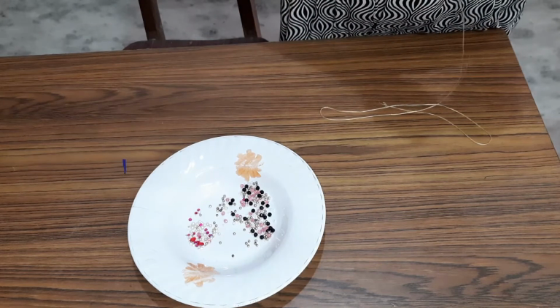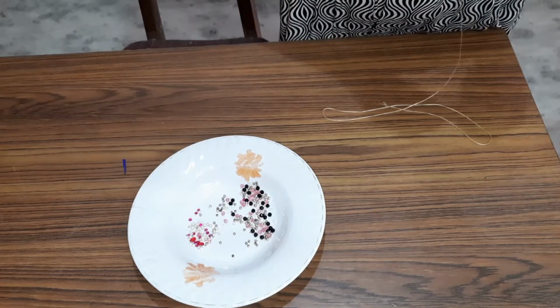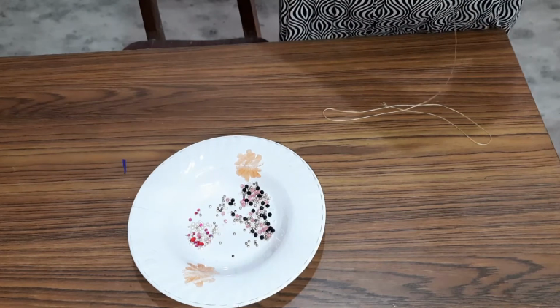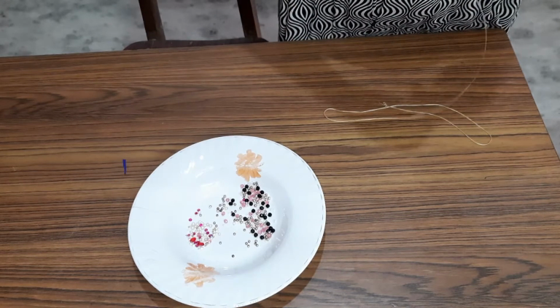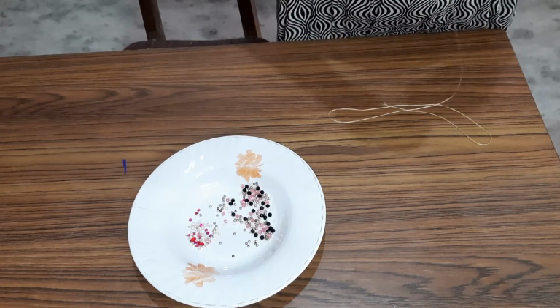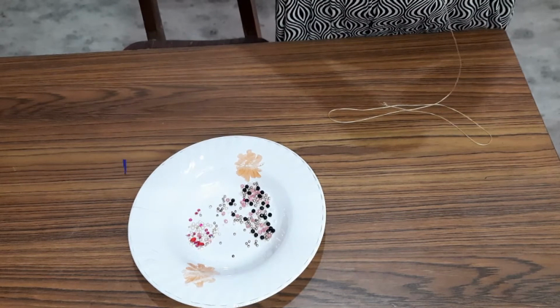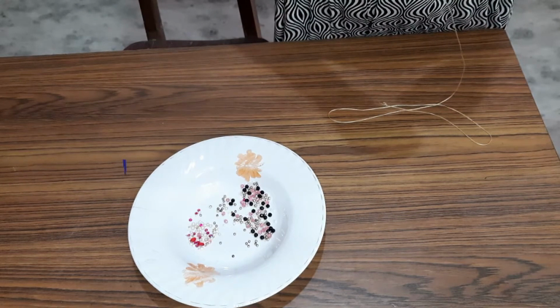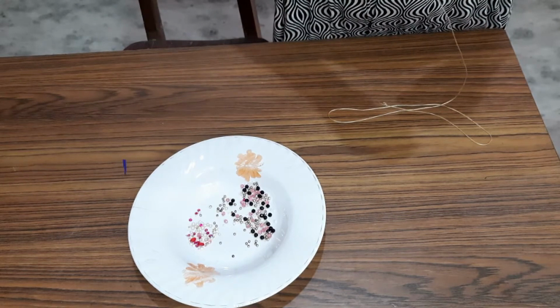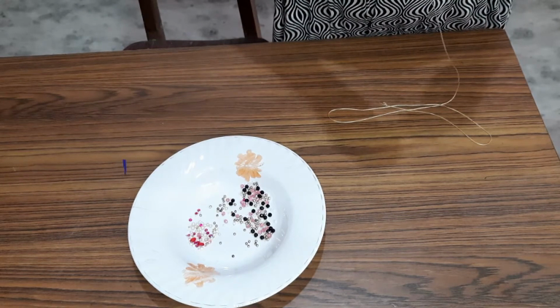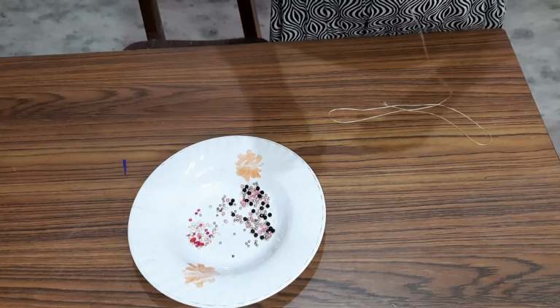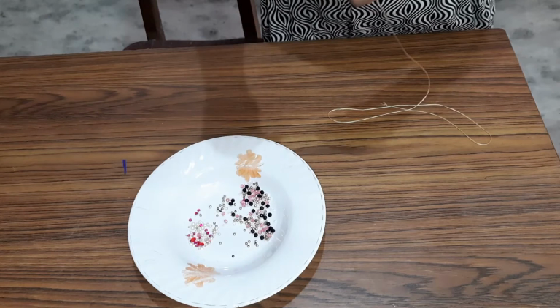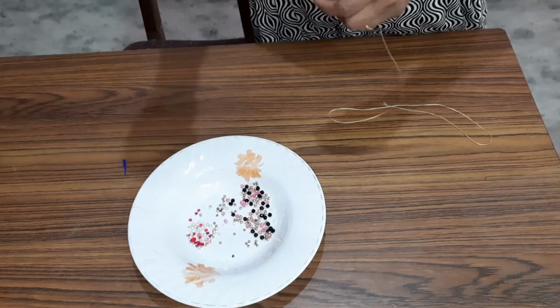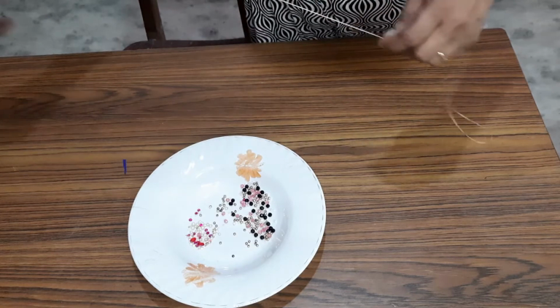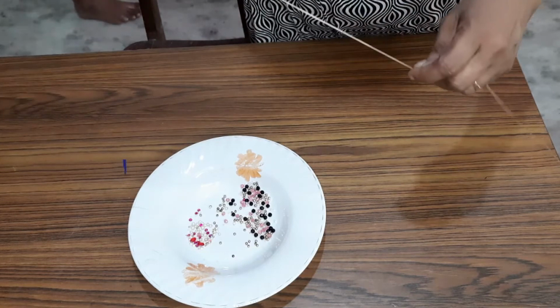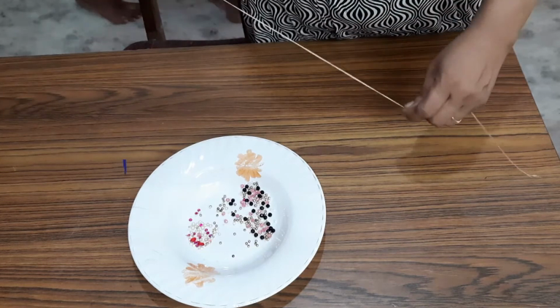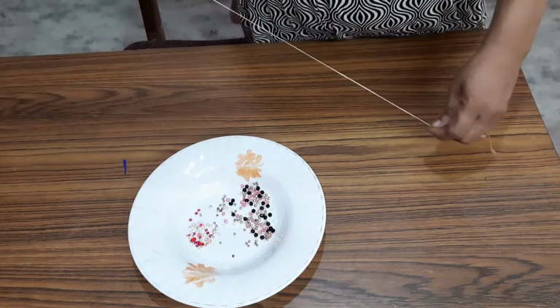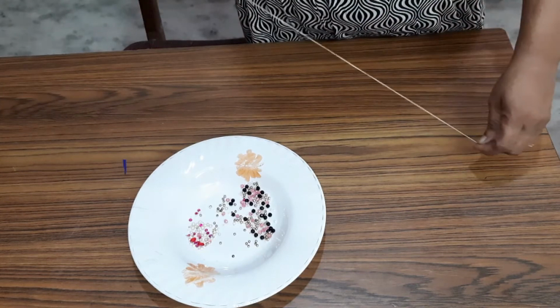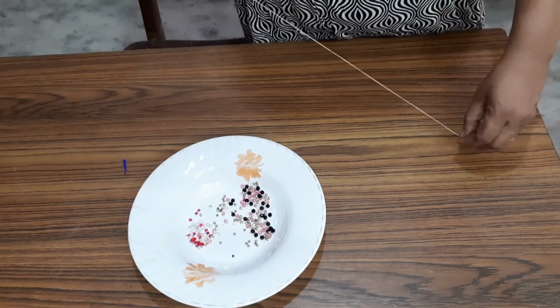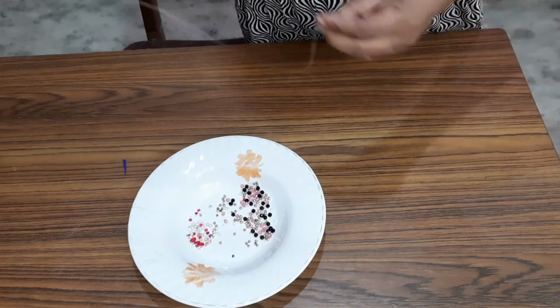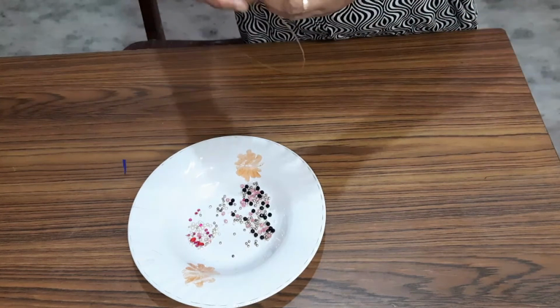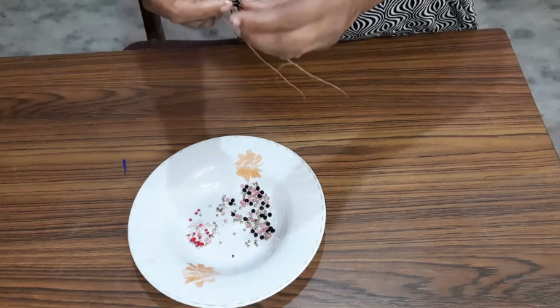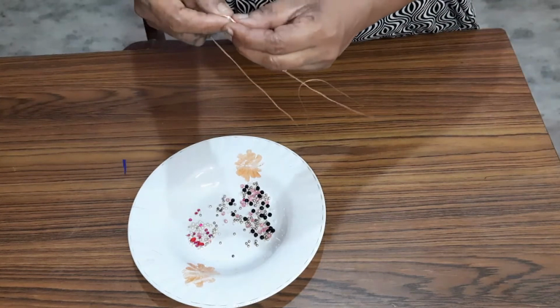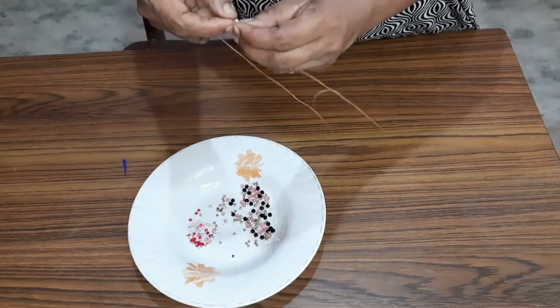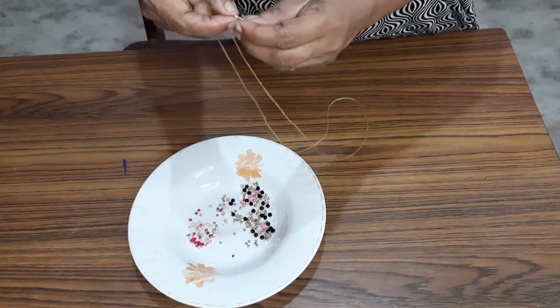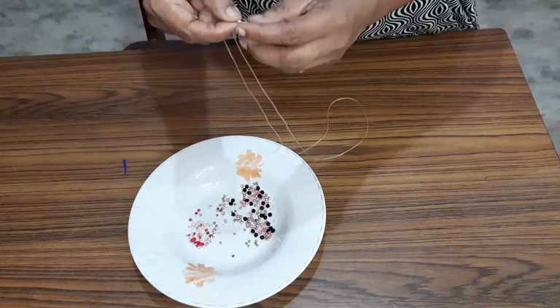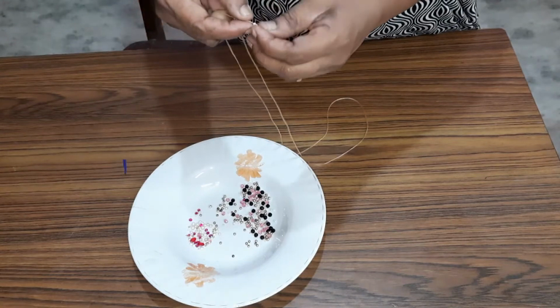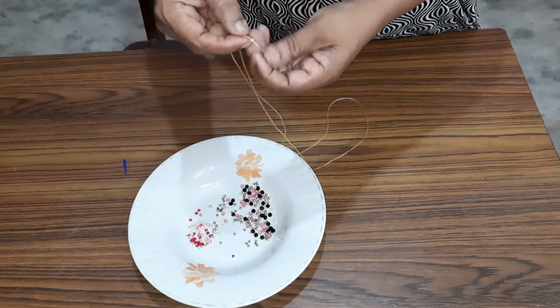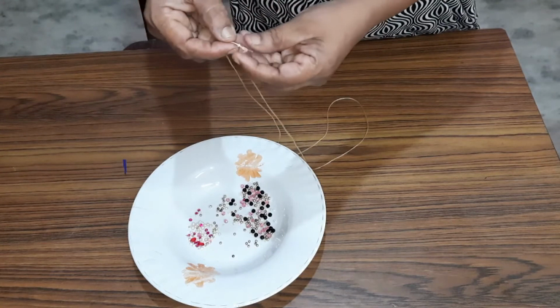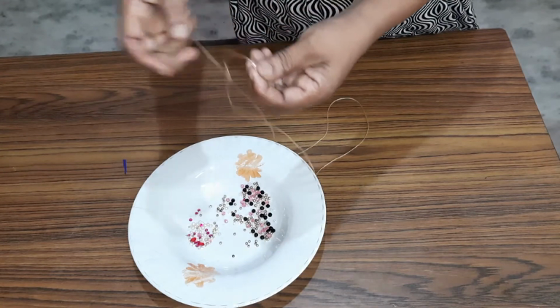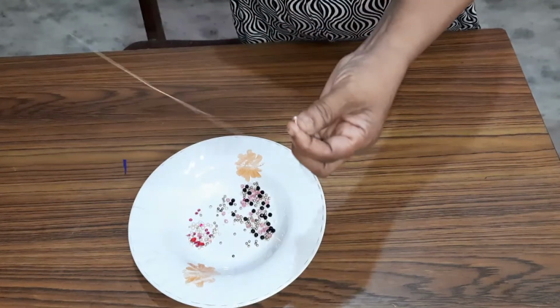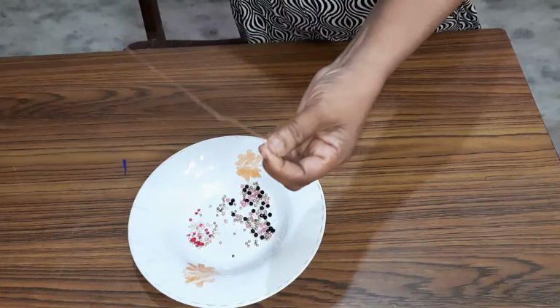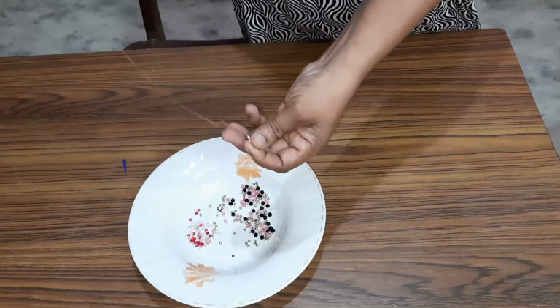I will be using the top, and then add the top of the top.